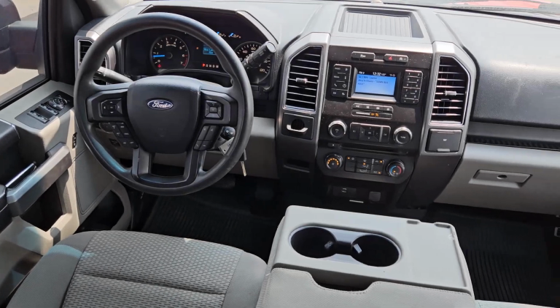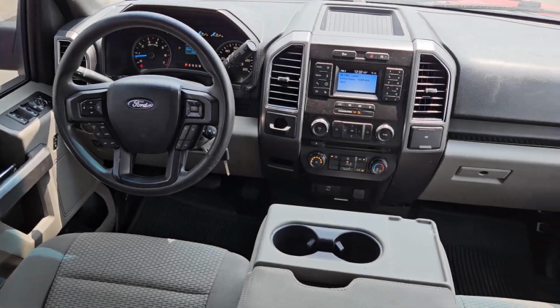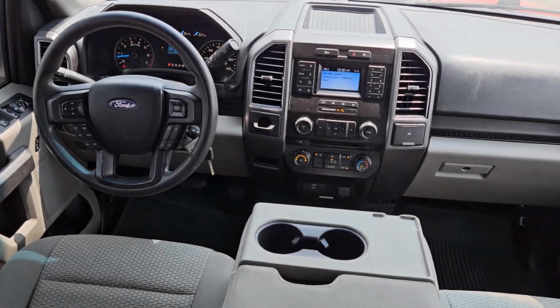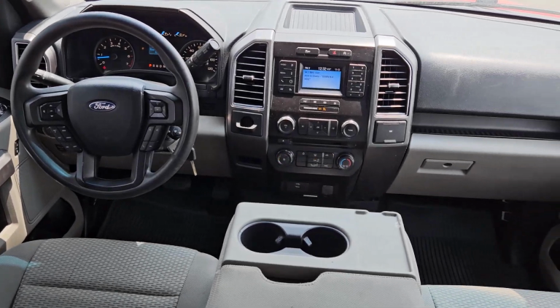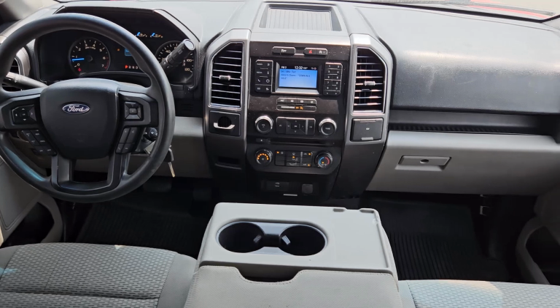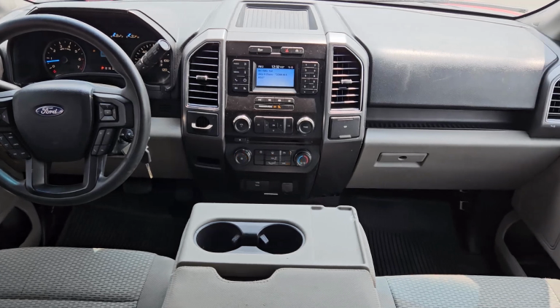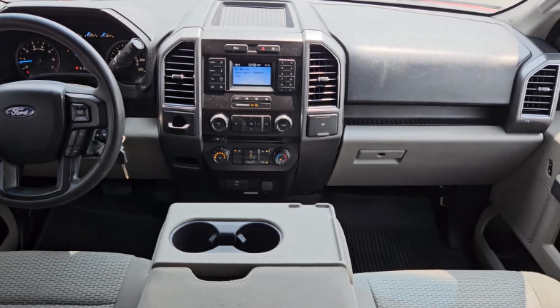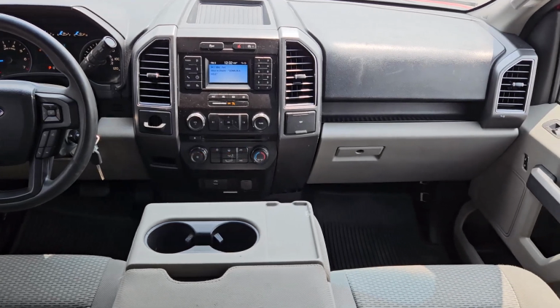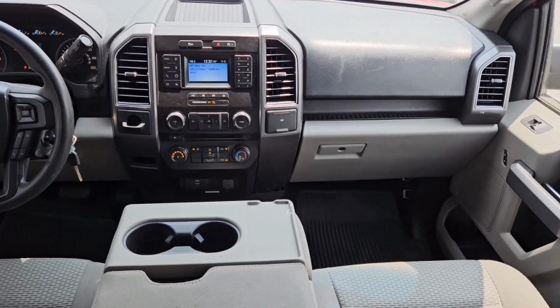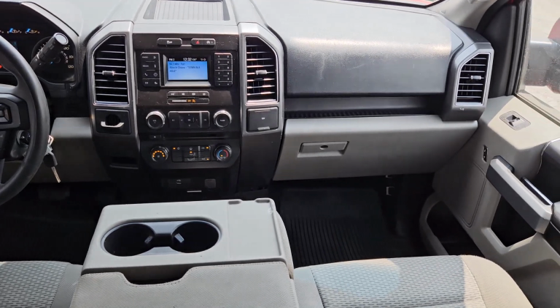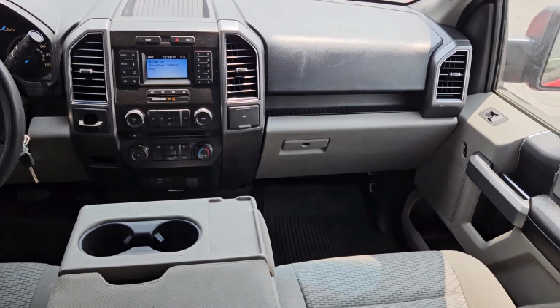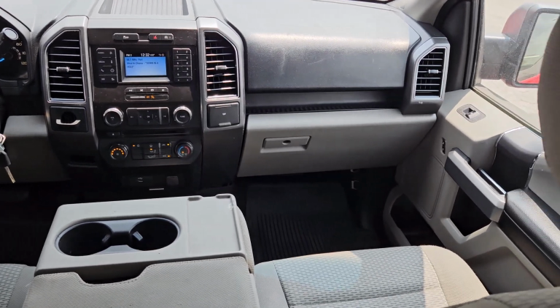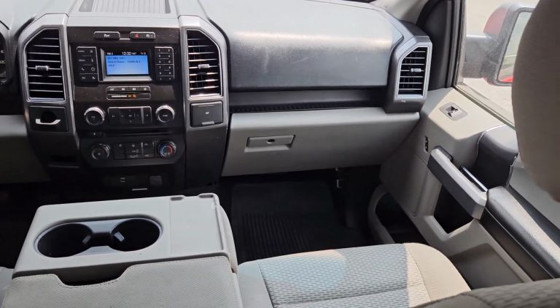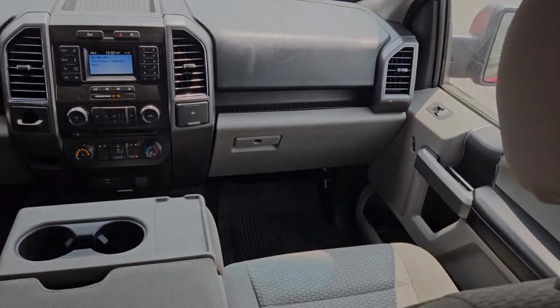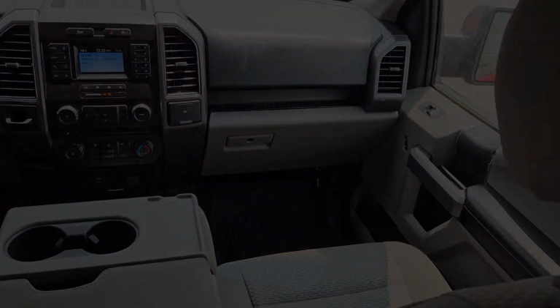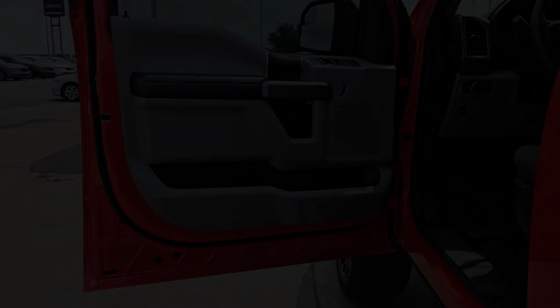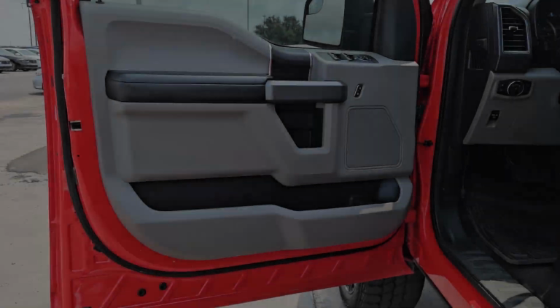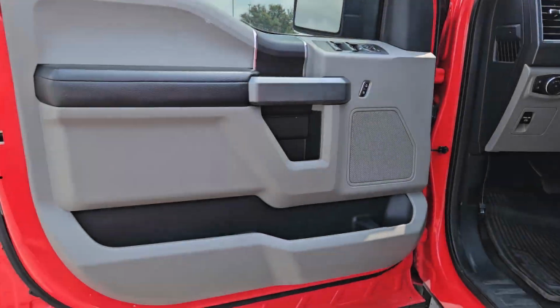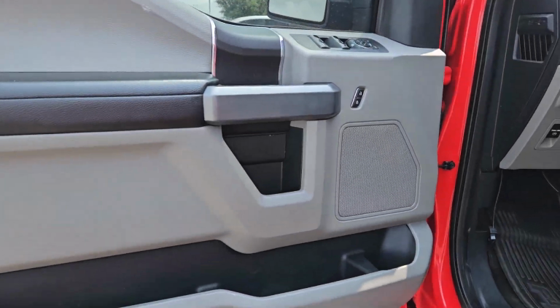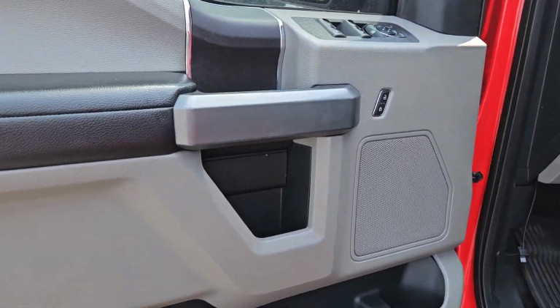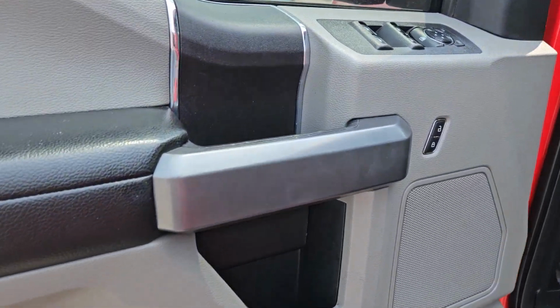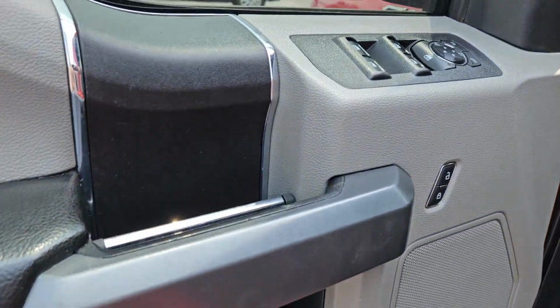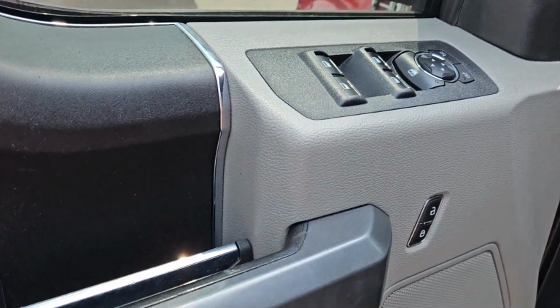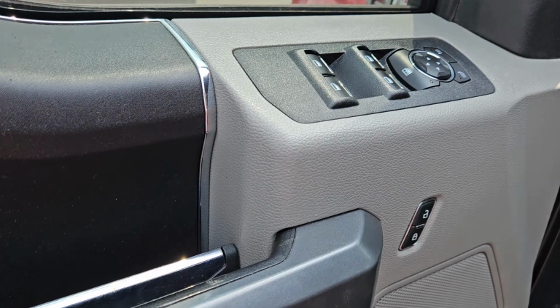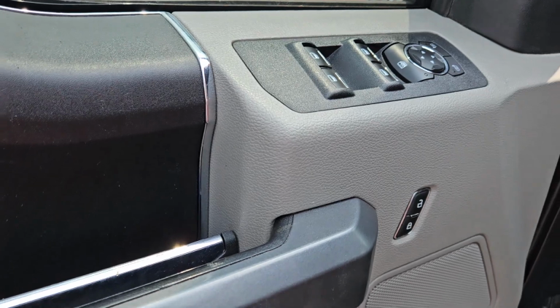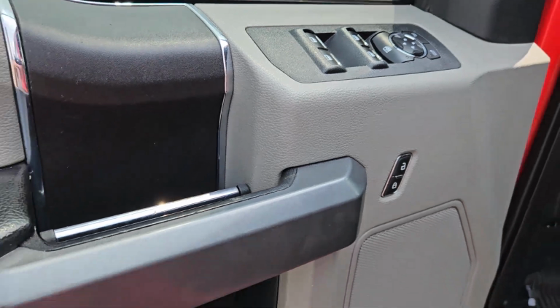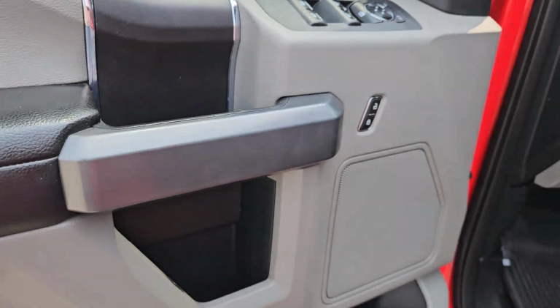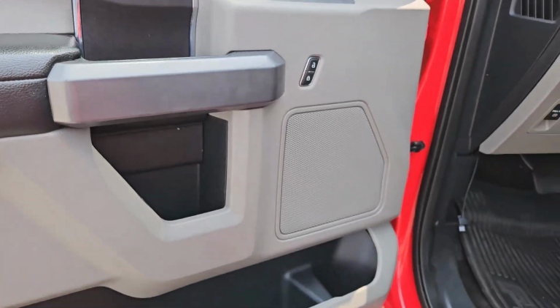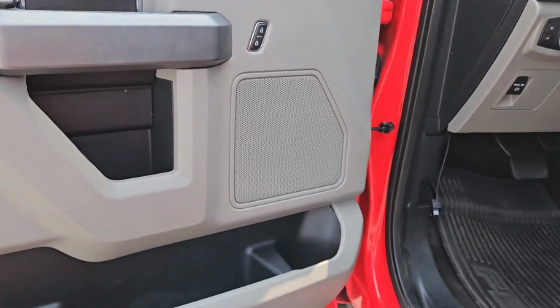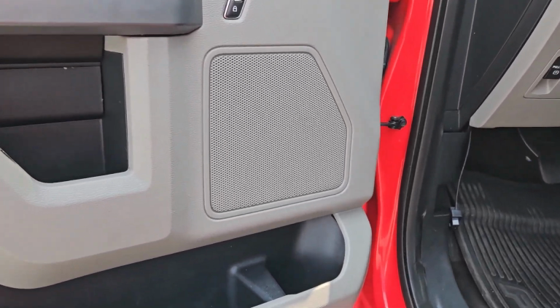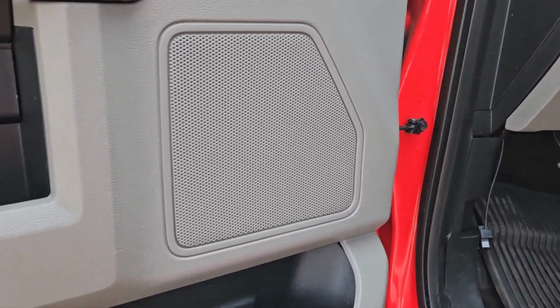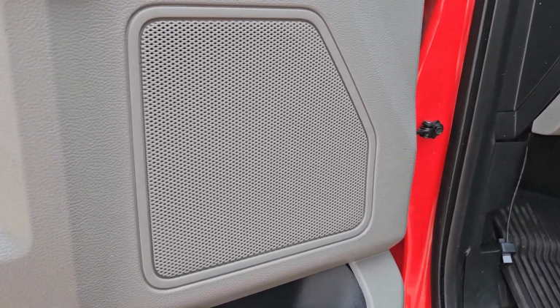Keyless entry, fog lamps, backup camera, steering wheel audio controls, aluminum wheels, alarm, electronic stability control, traction control, intermittent wipers, tire pressure monitoring system.